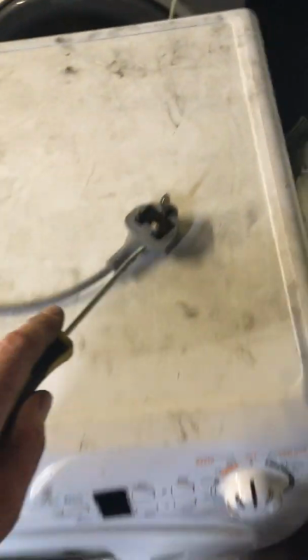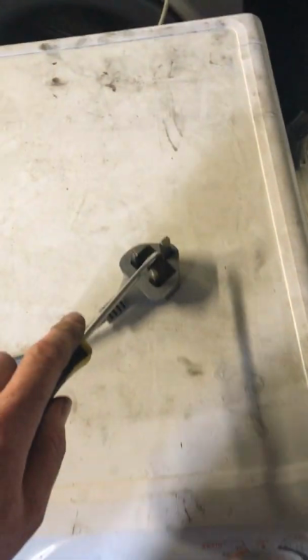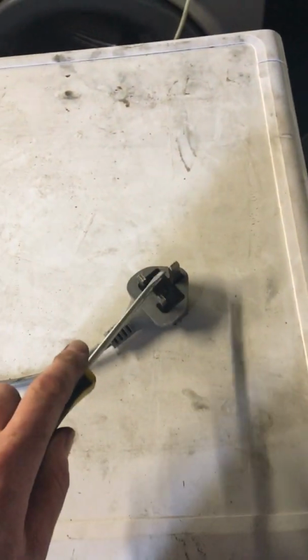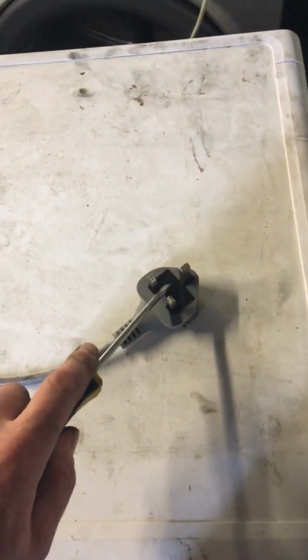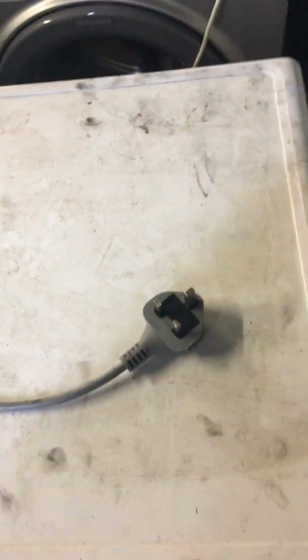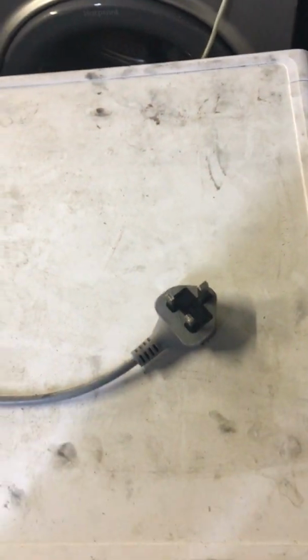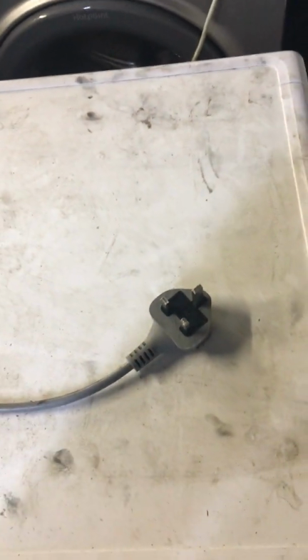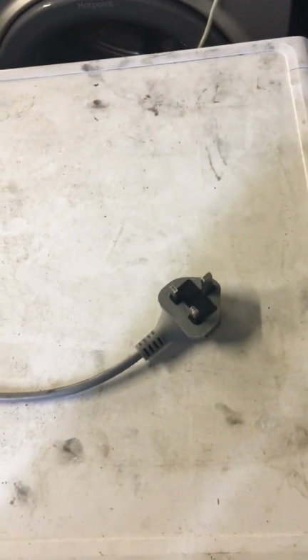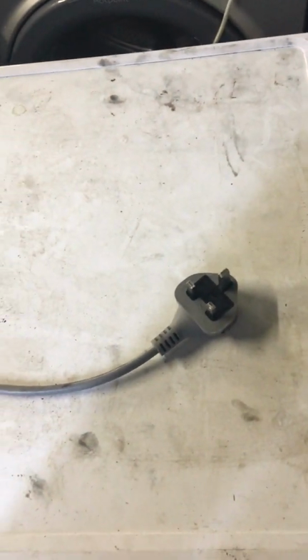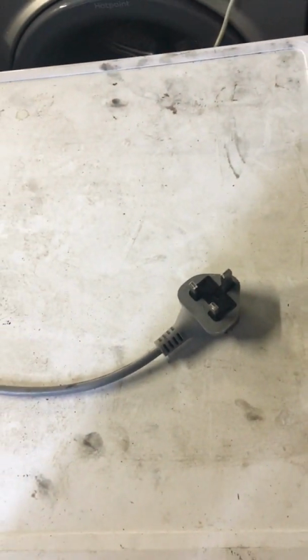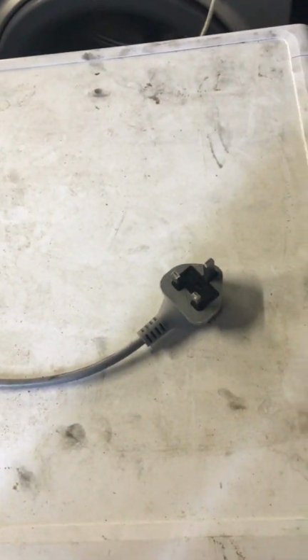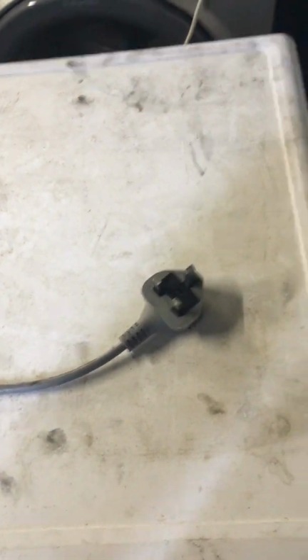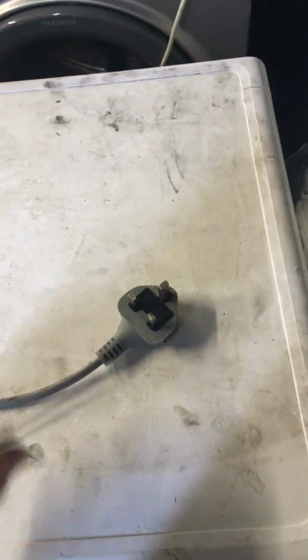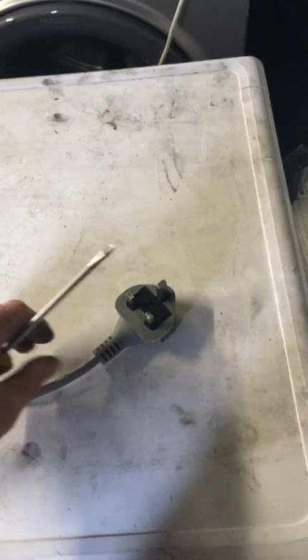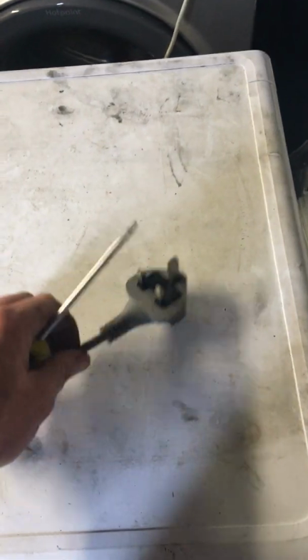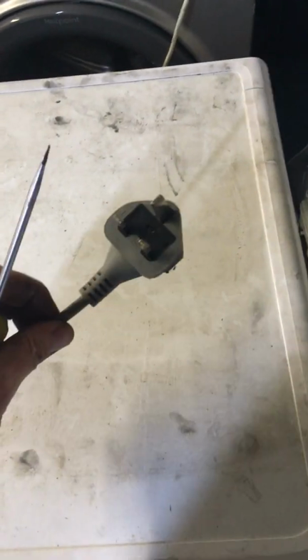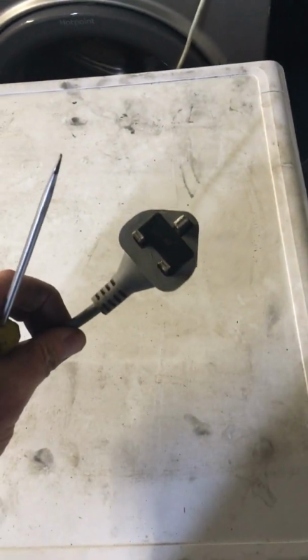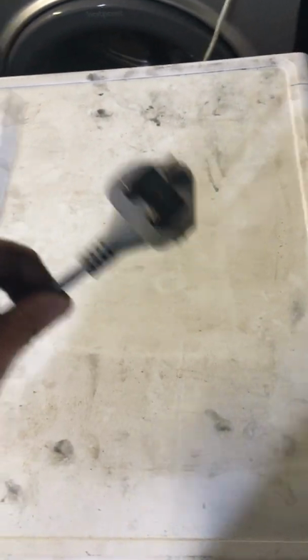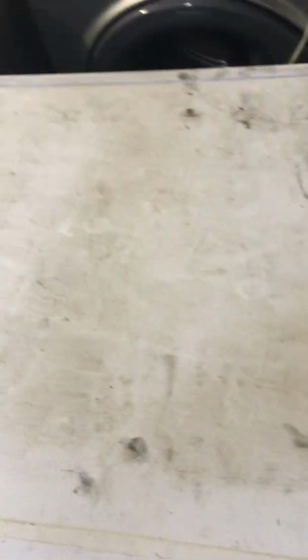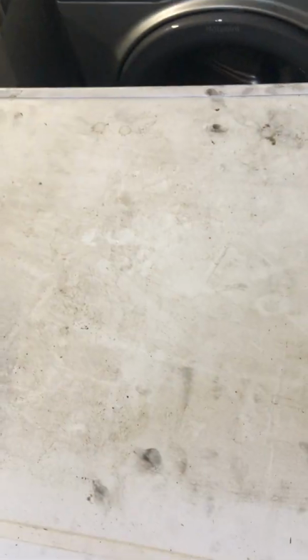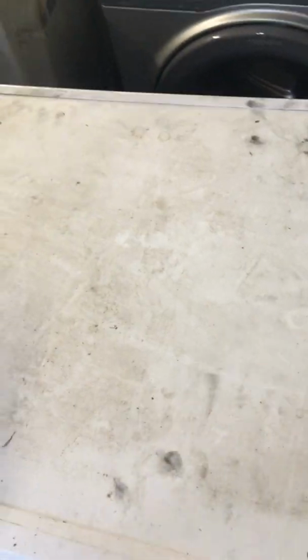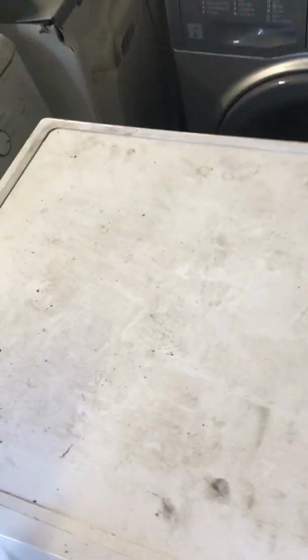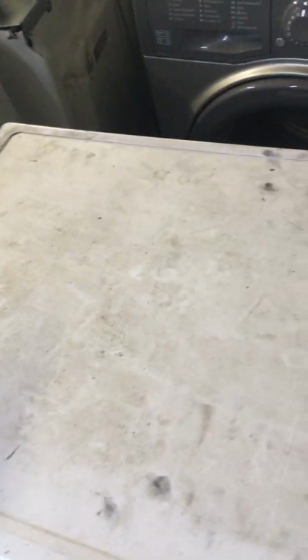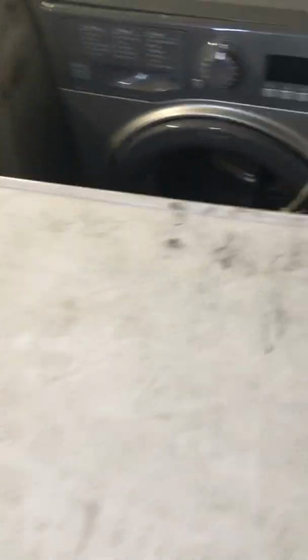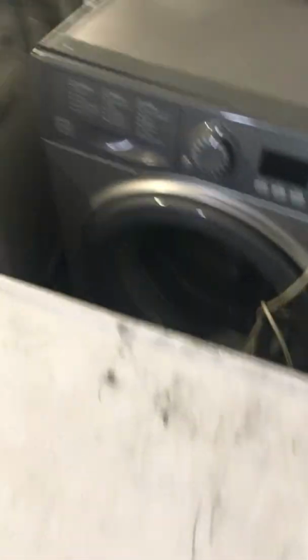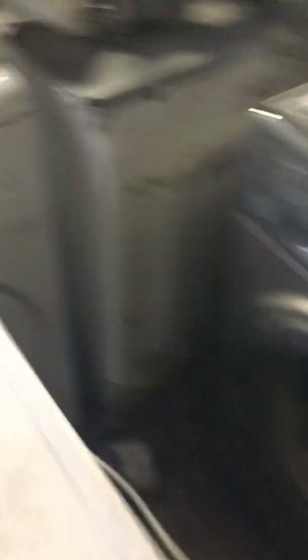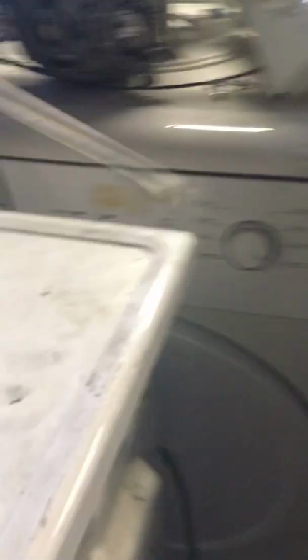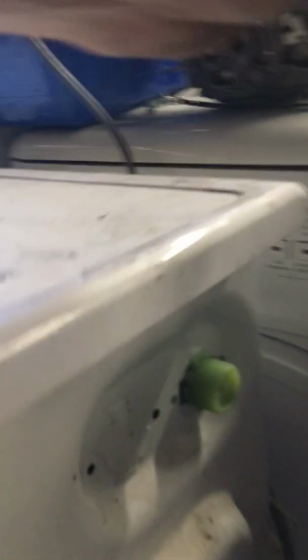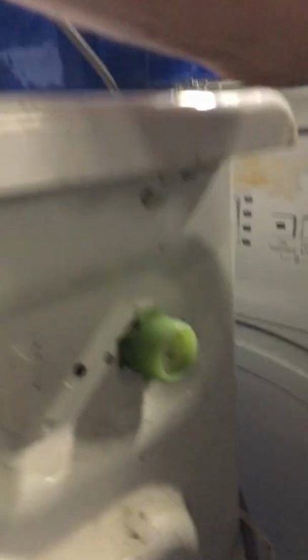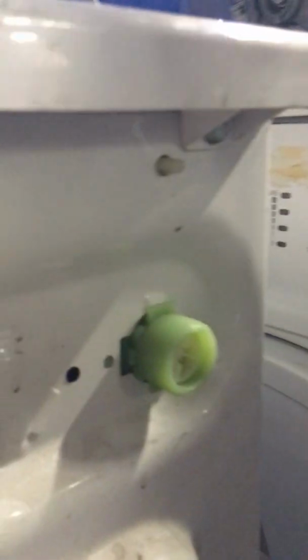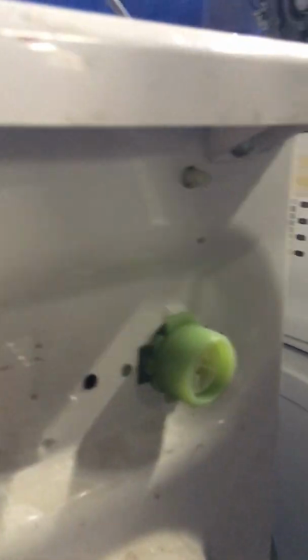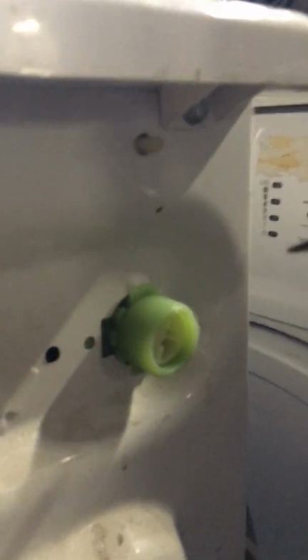The first thing you'll be doing is obviously plugging out your appliance — plug it out from the mains. Very important, safety comes first. So have your machine unplugged.